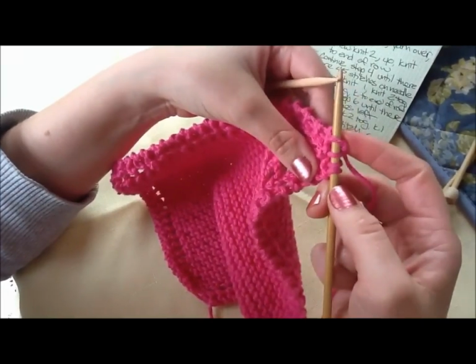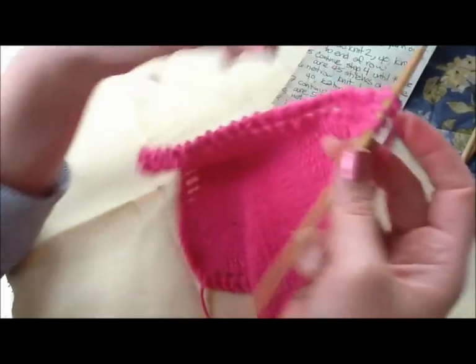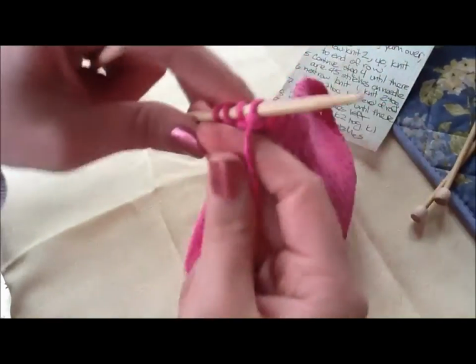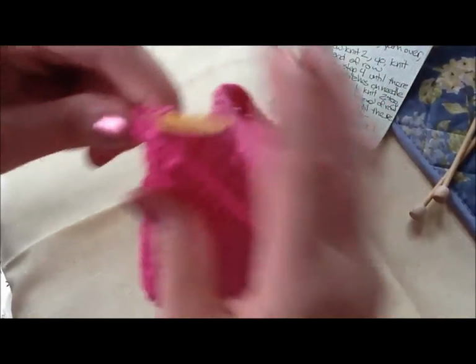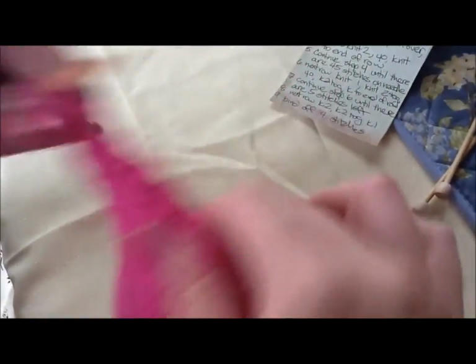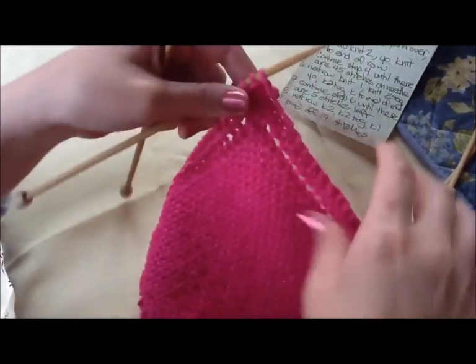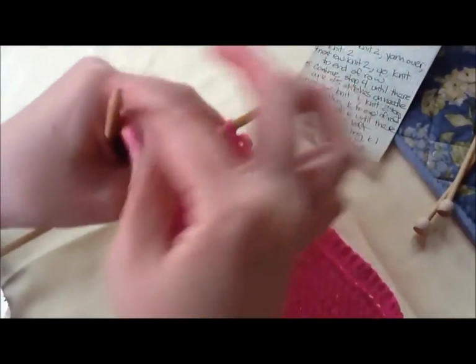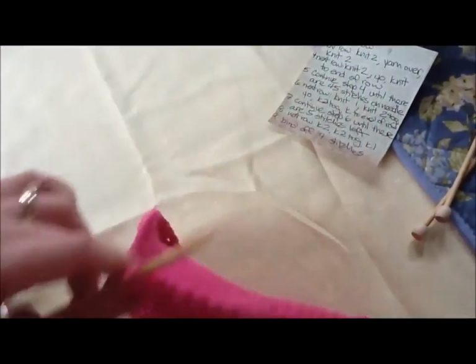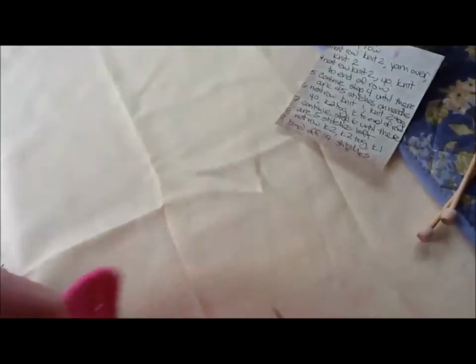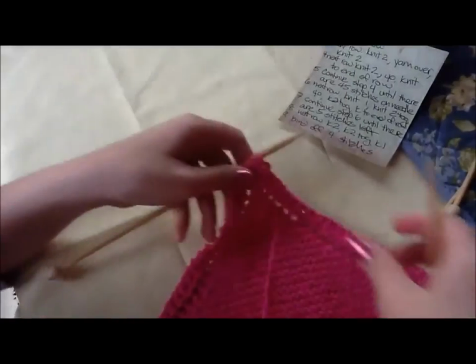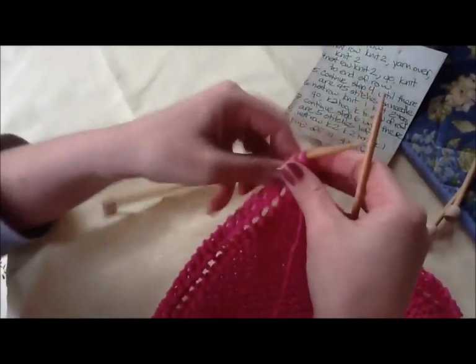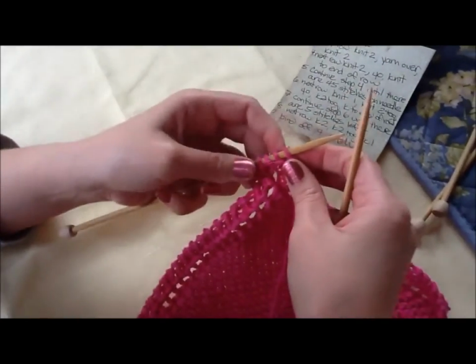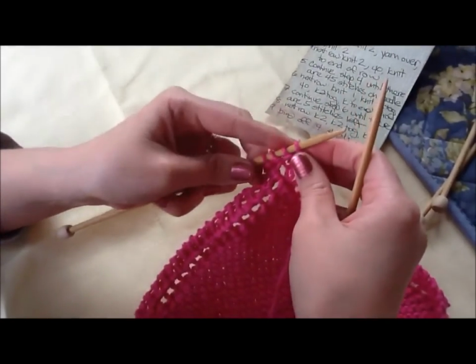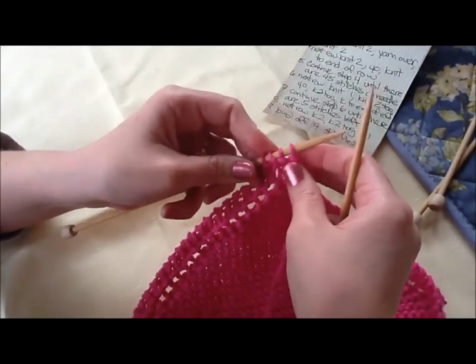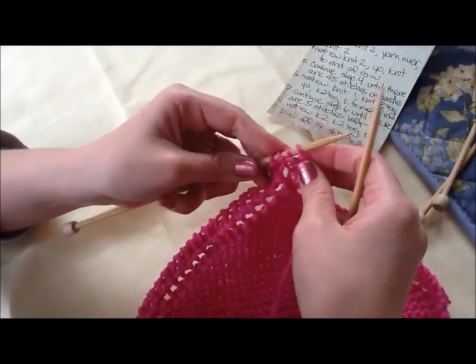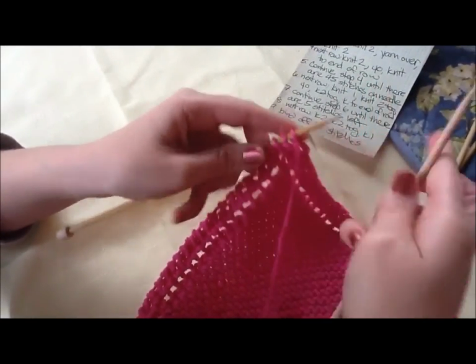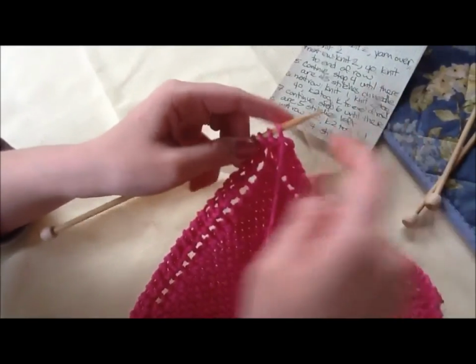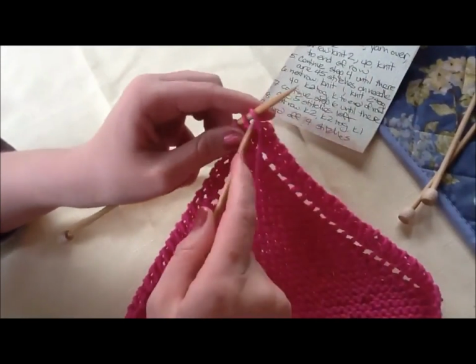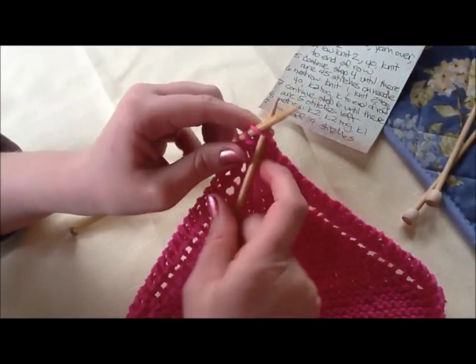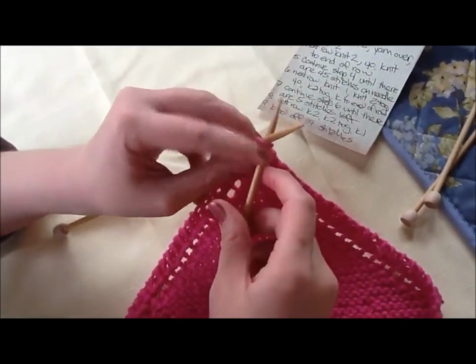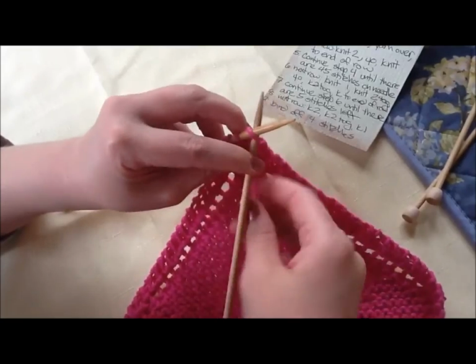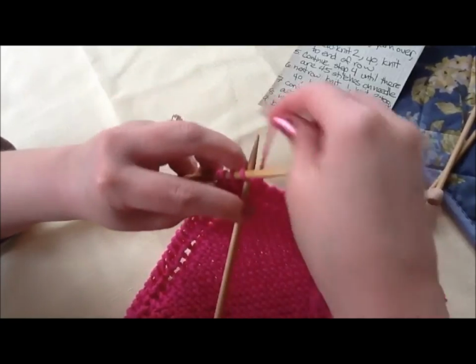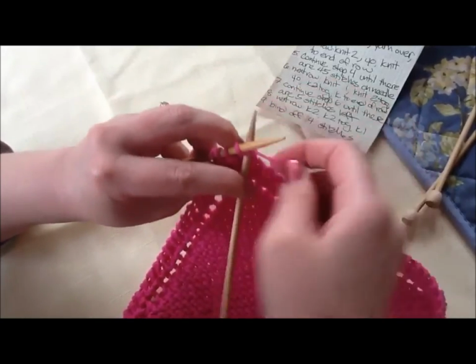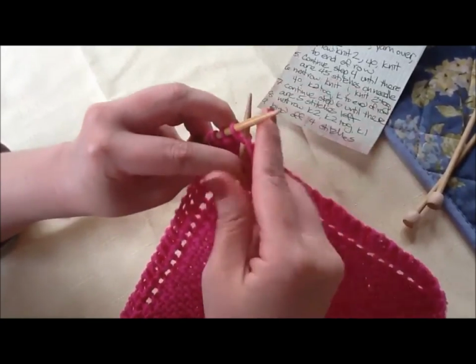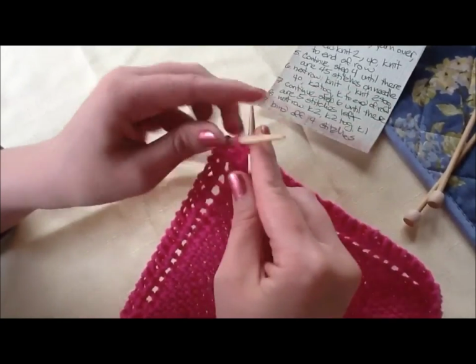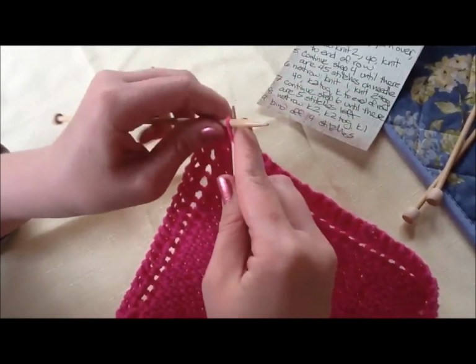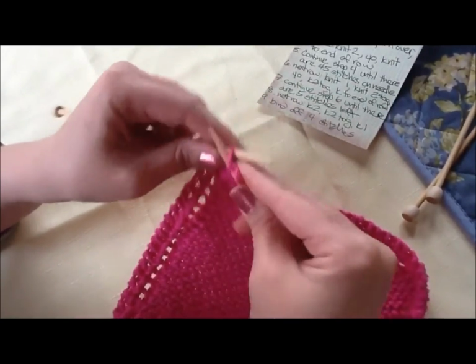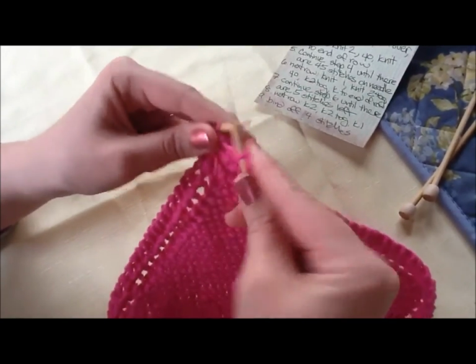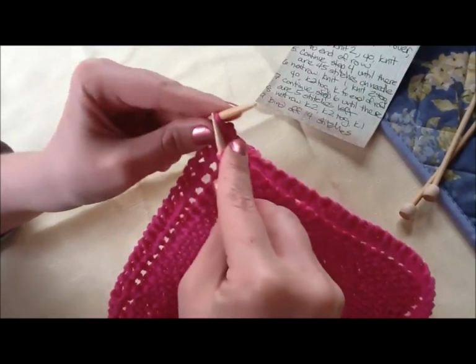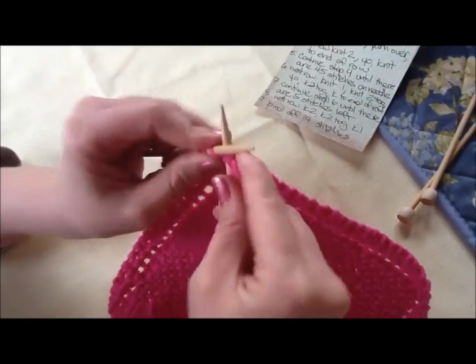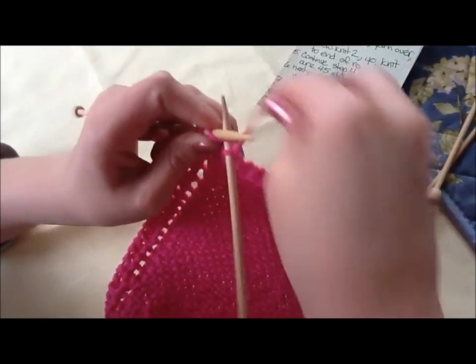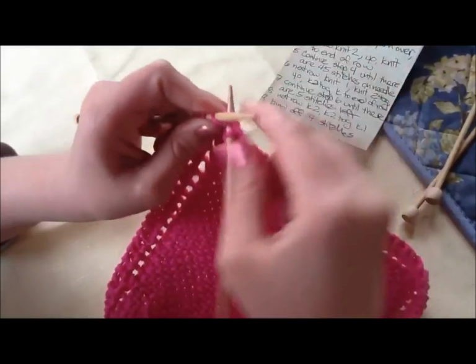And now I need to cast off. If you need some more review for cast off, you can see my other video about that, but I'll just do it here quickly. To cast off, I'm going to knit two. One, two.